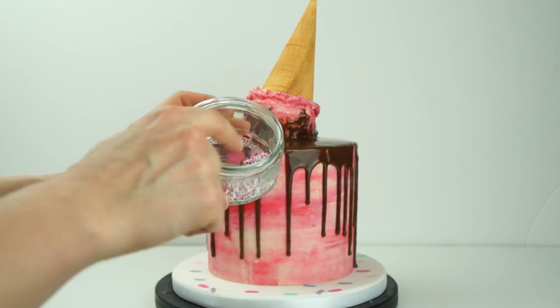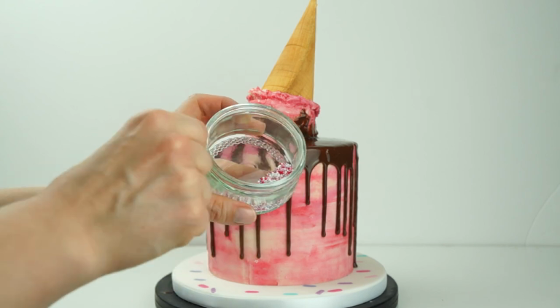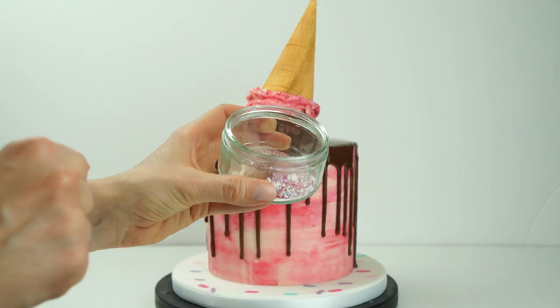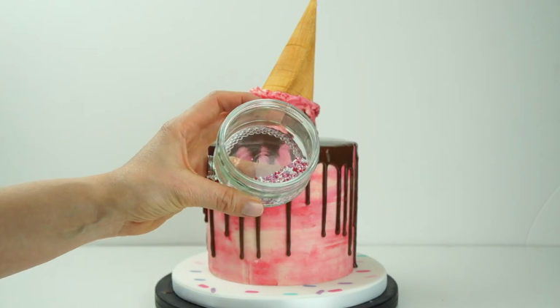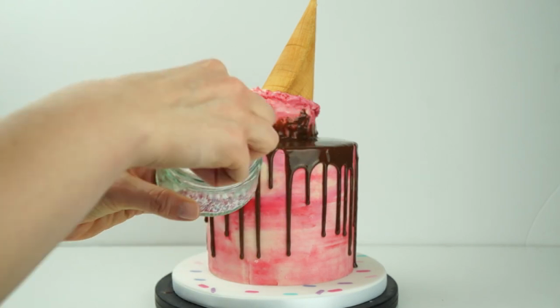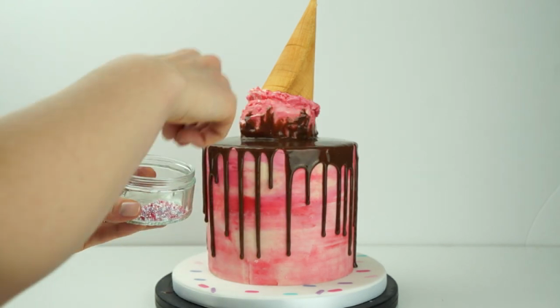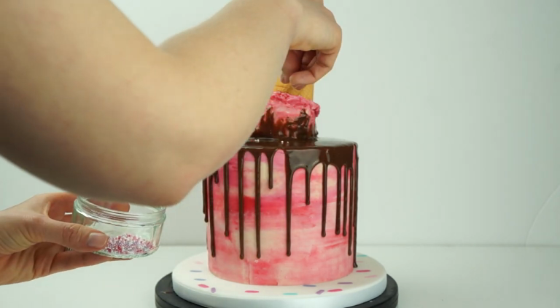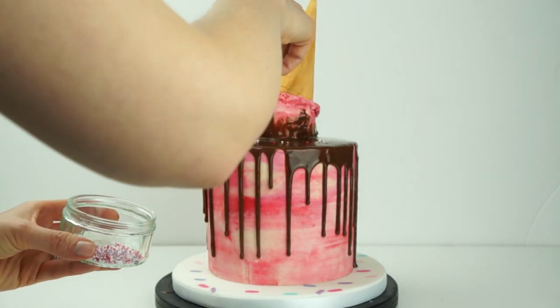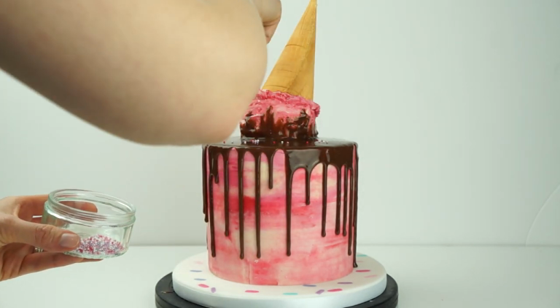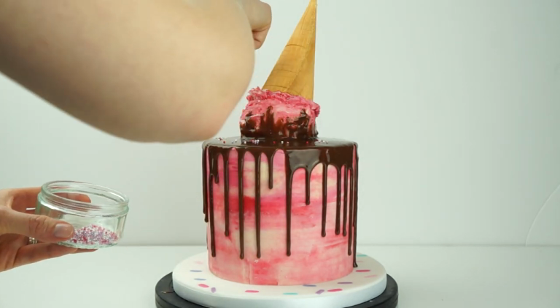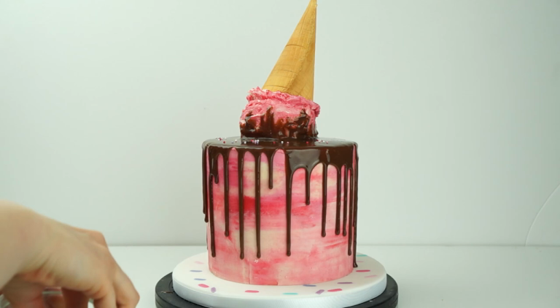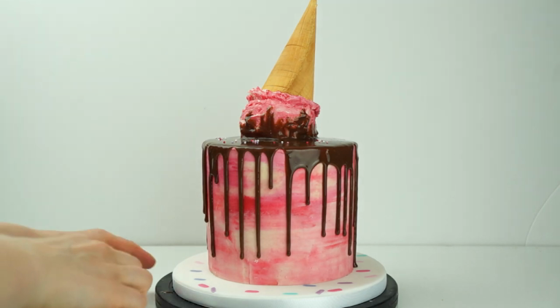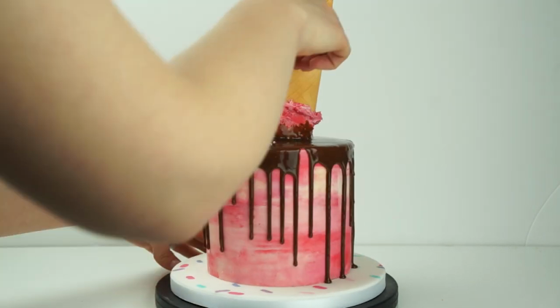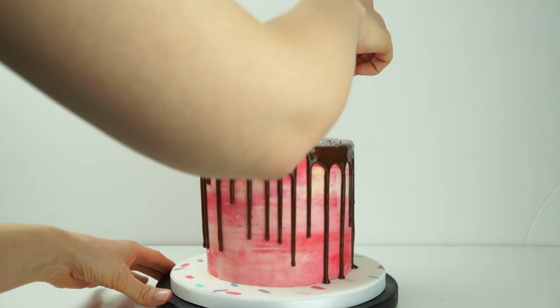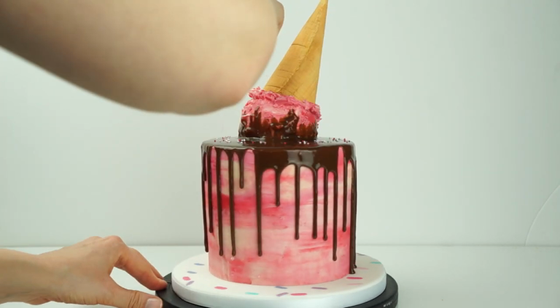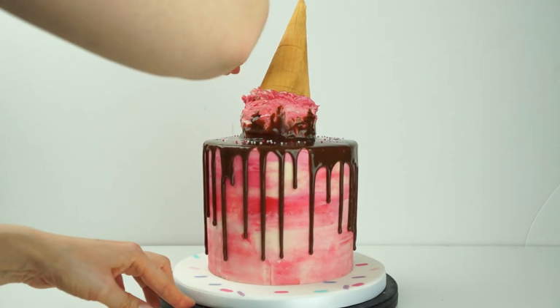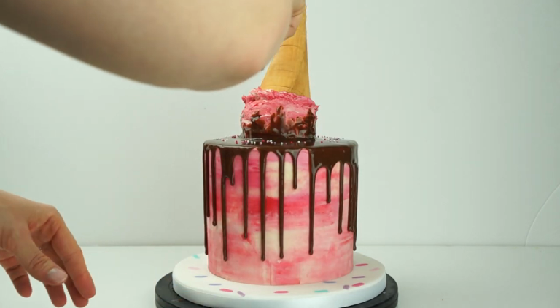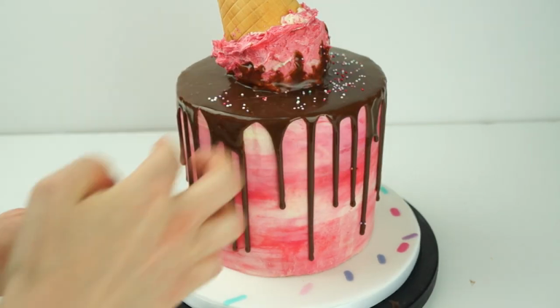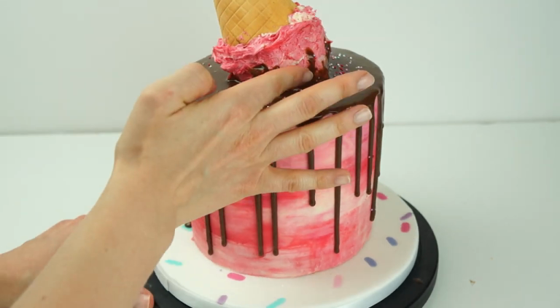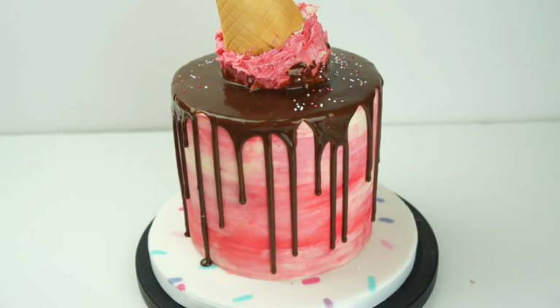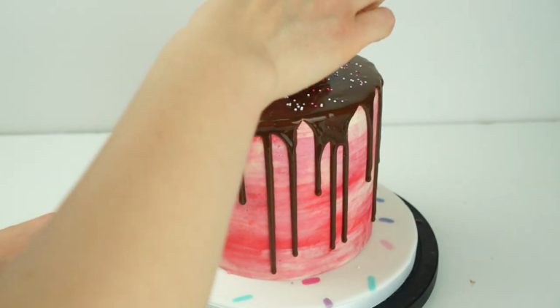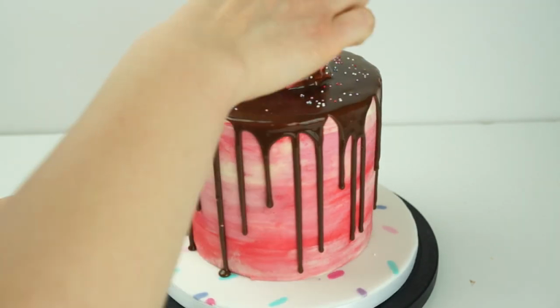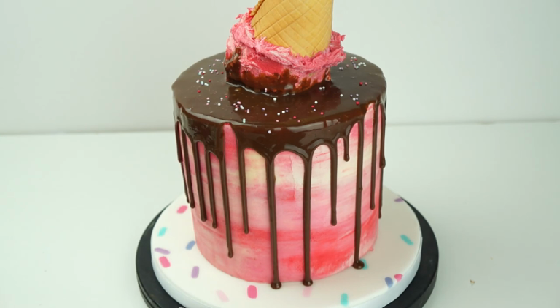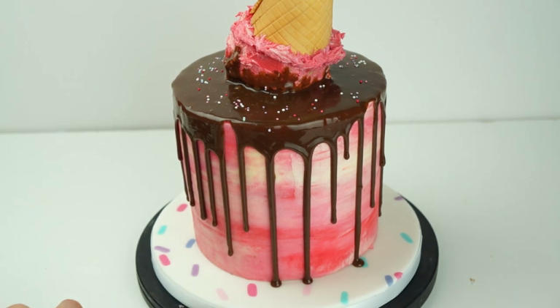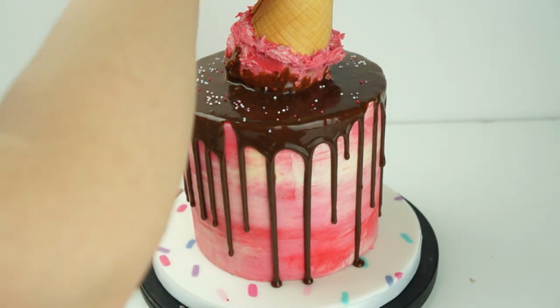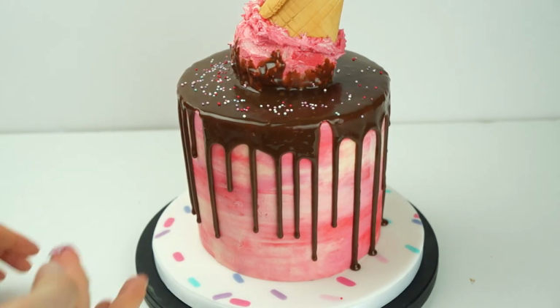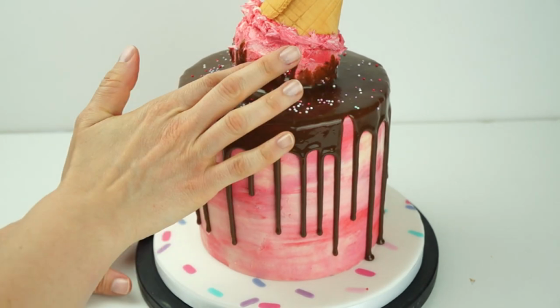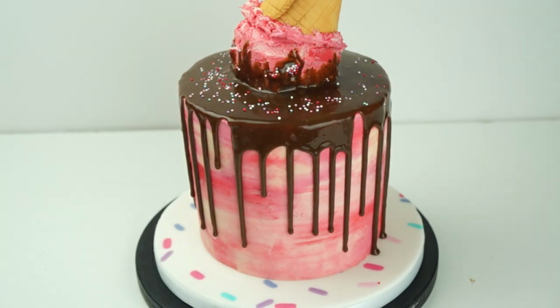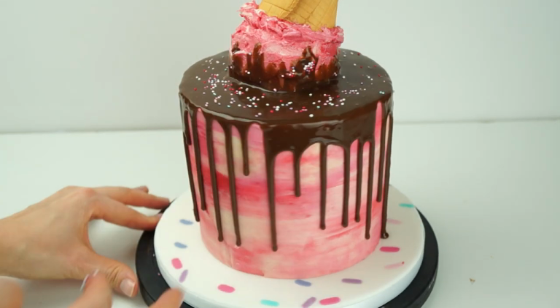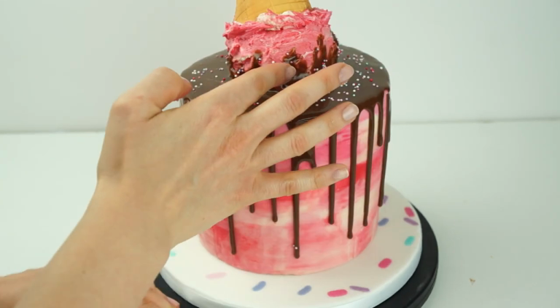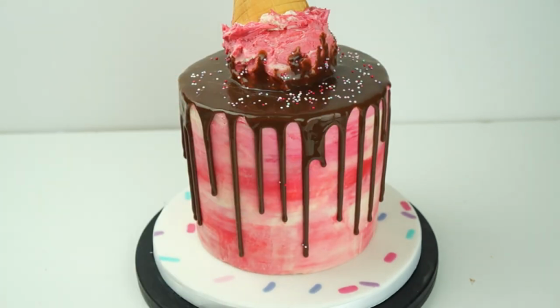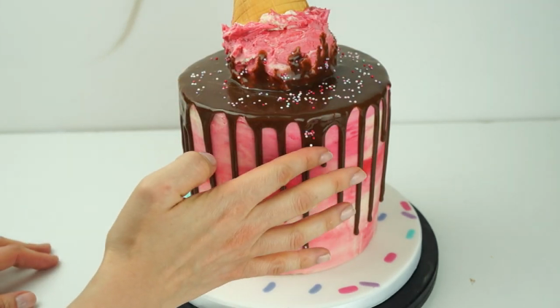Before the ganache dries, take some sprinkles — I've got Love You More pixie pearls and snowflake pixie pearls mixed with some lilac ones, plus some hundreds and thousands — and place these over the cake.